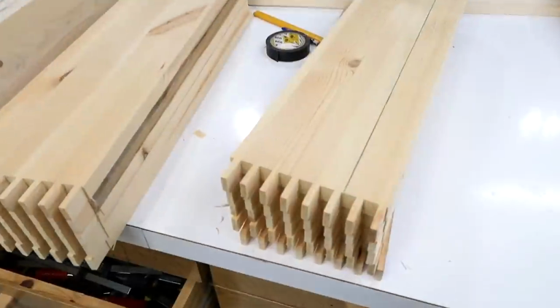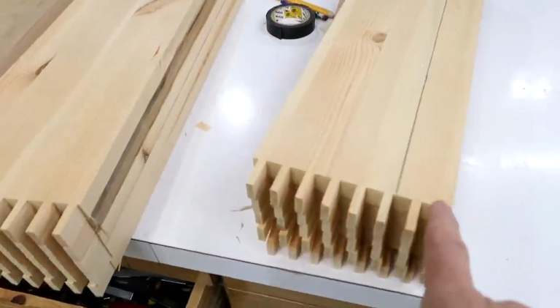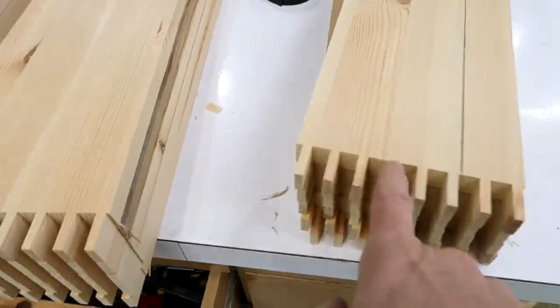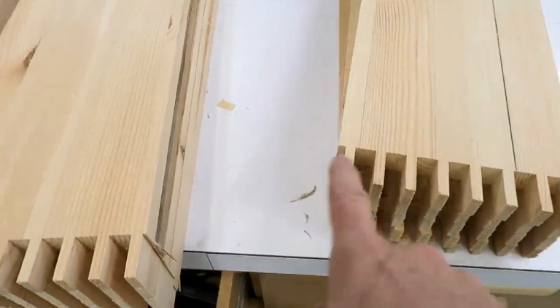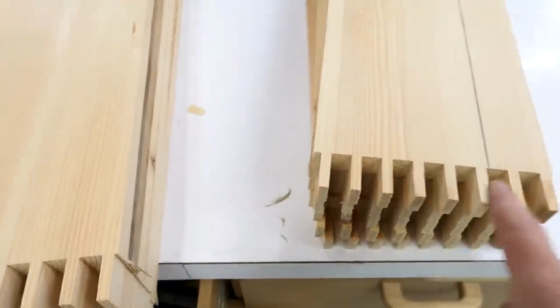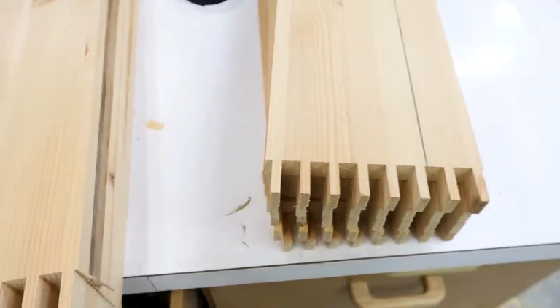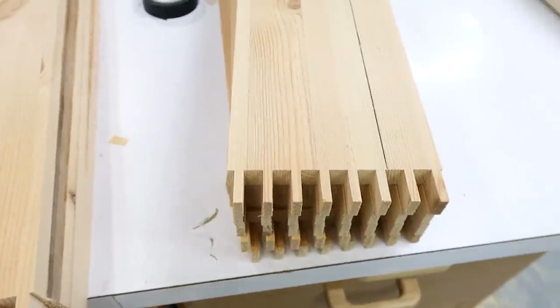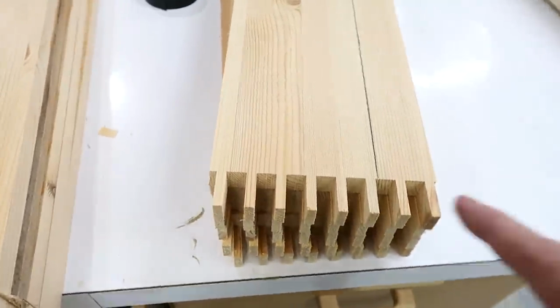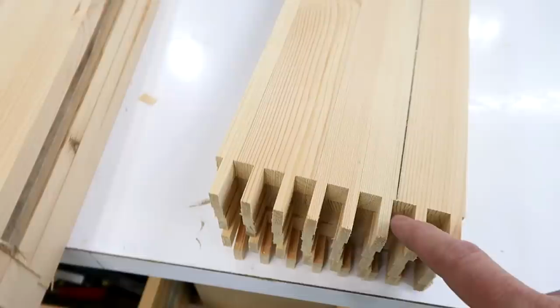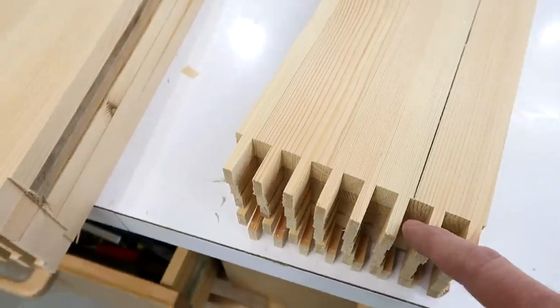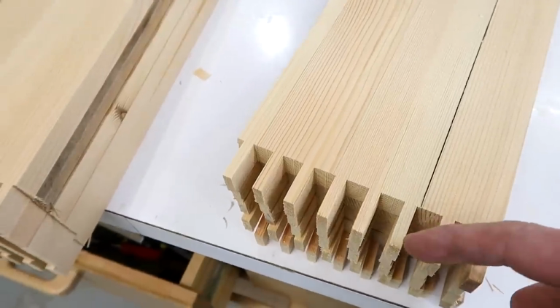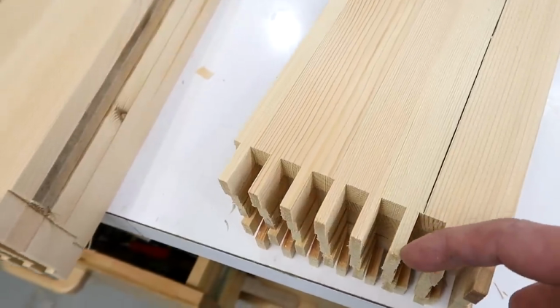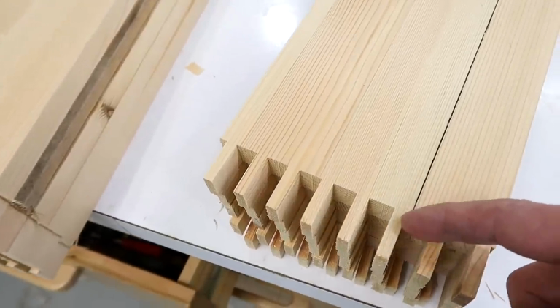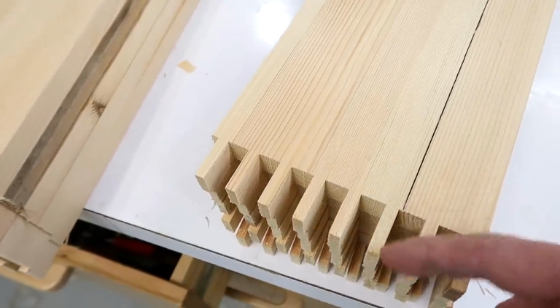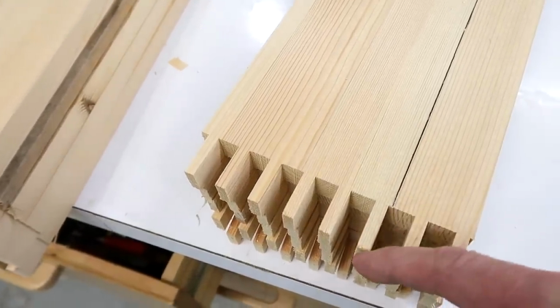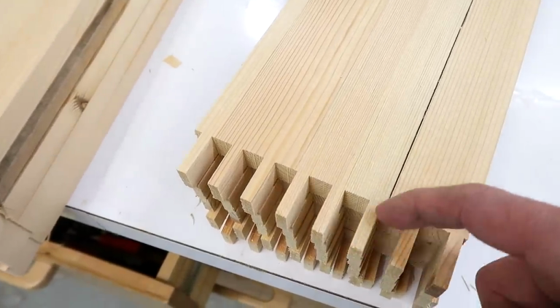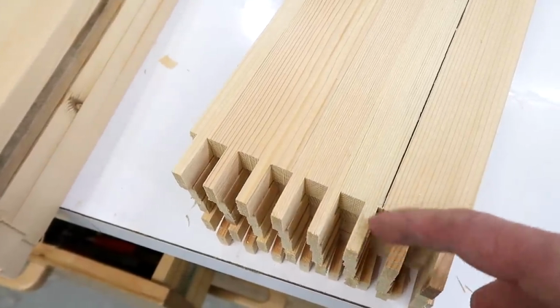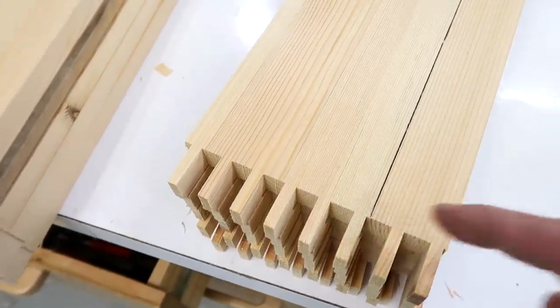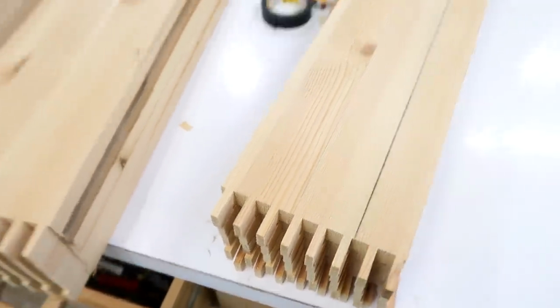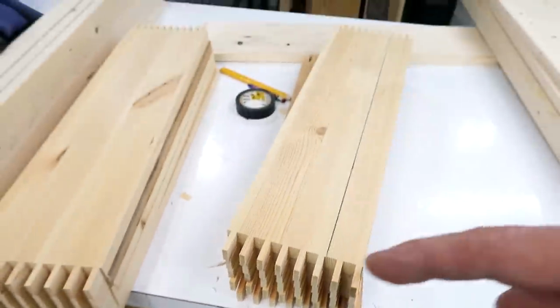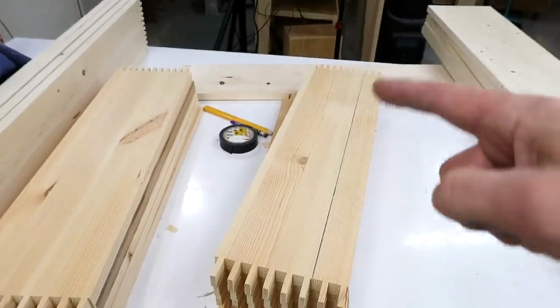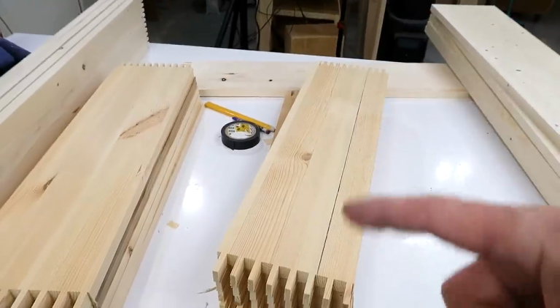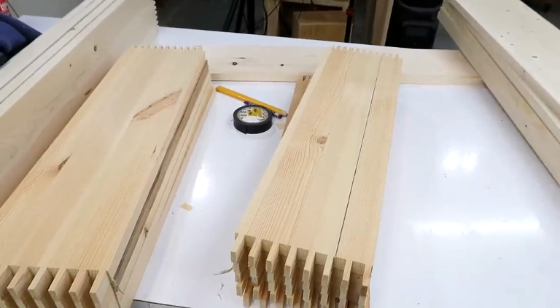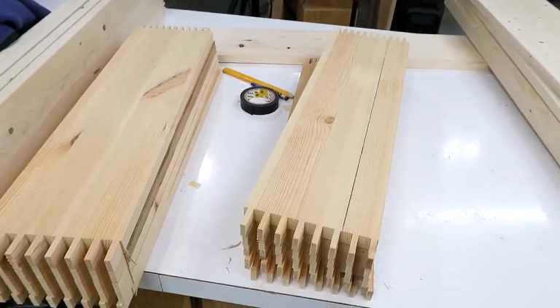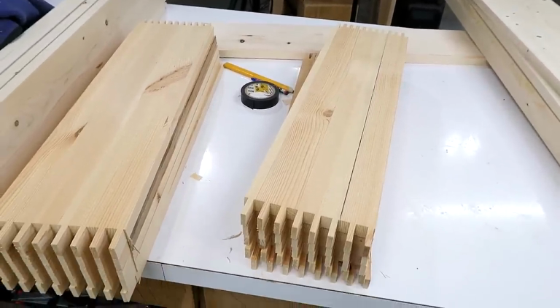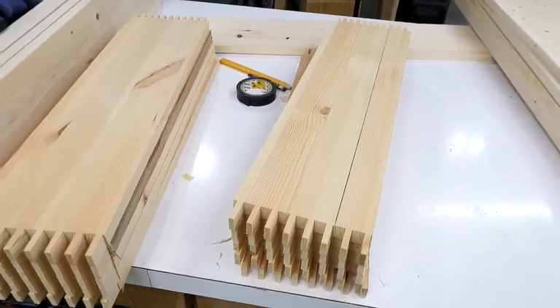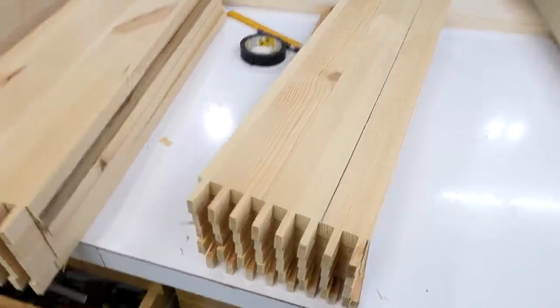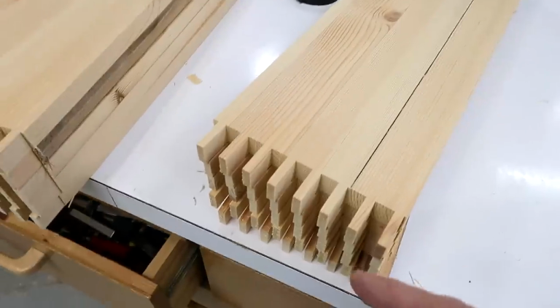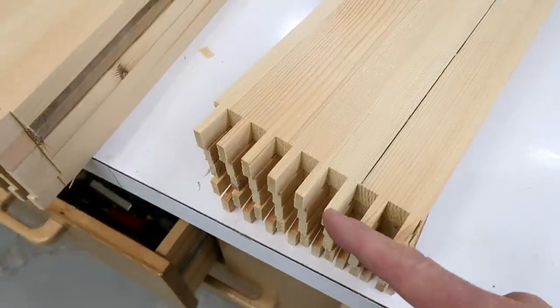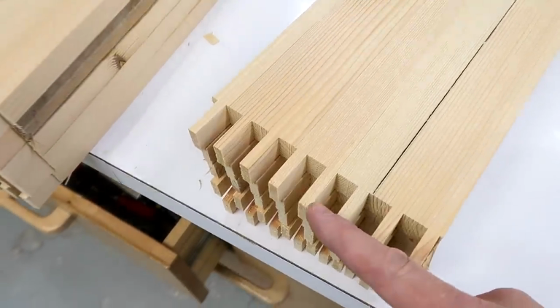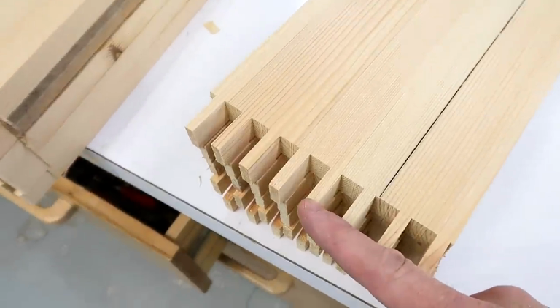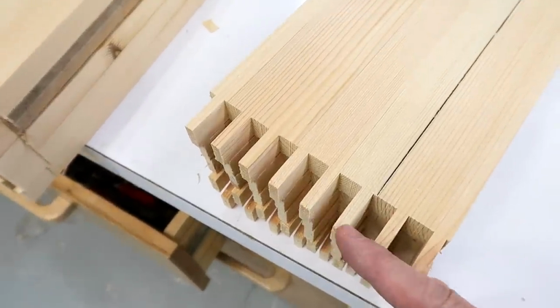I got my tenons cut at the right spacing, but I was so worried about getting the spacing wrong that I forgot to check the depth of cut. These are too deep, which means my drawers will now be a quarter inch less deep than I had planned, because I'll have to cut off the ends of these.